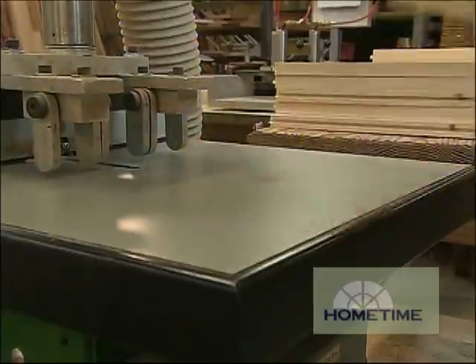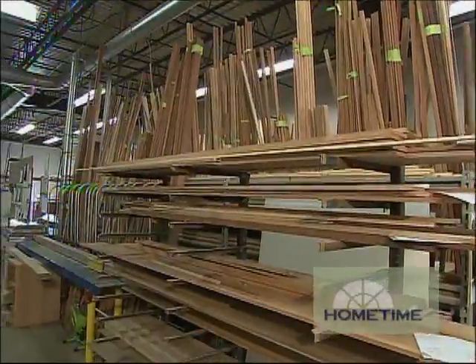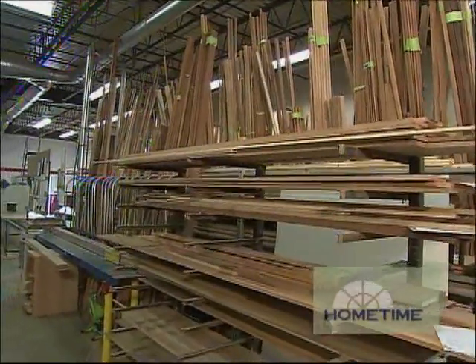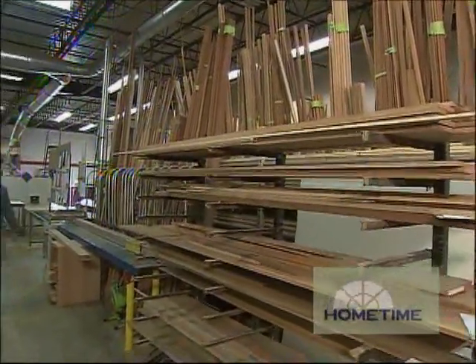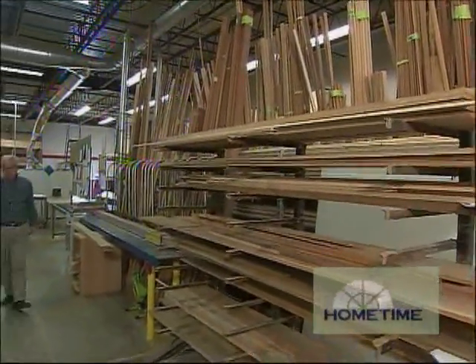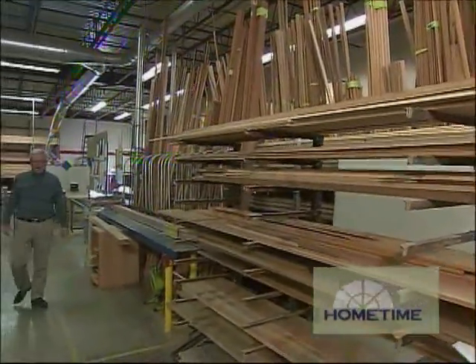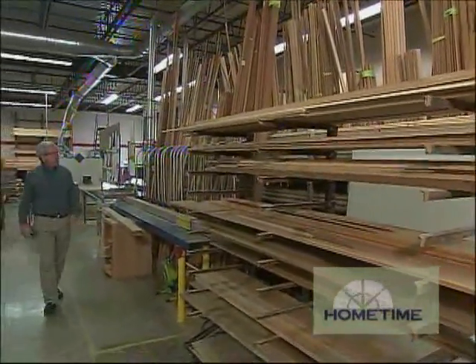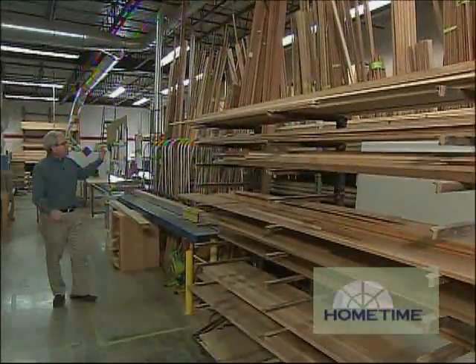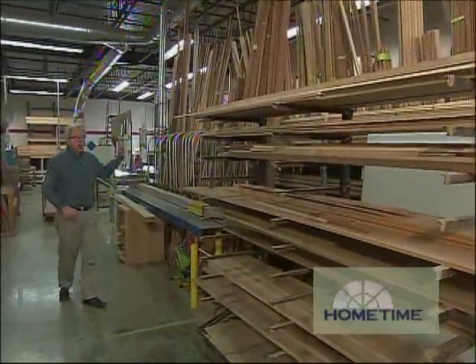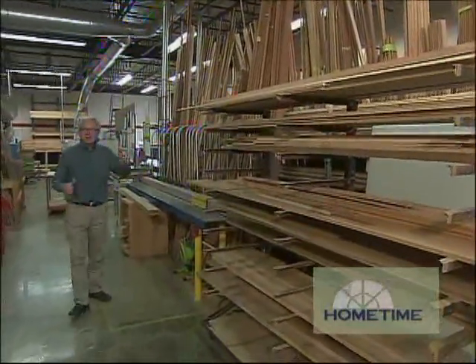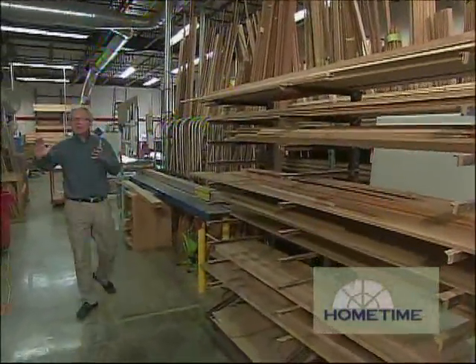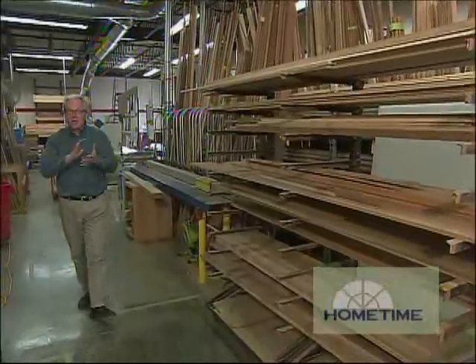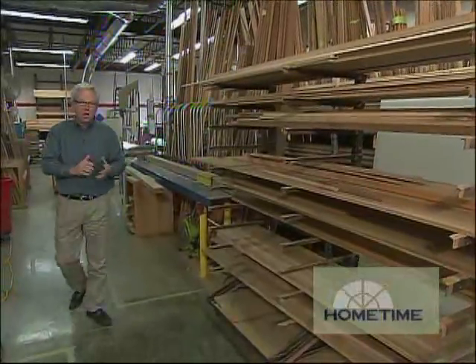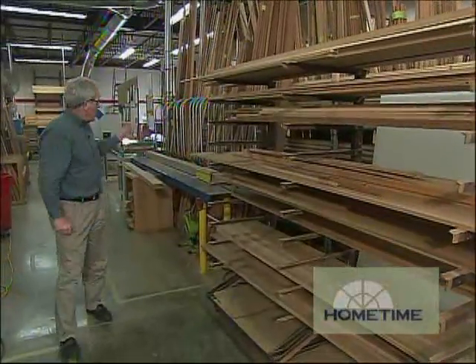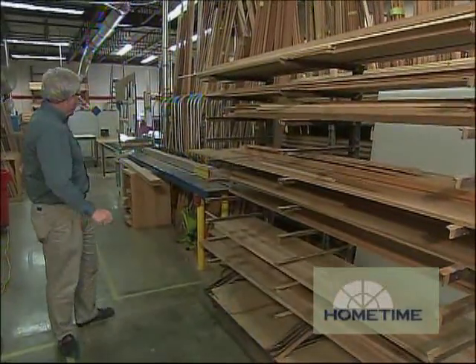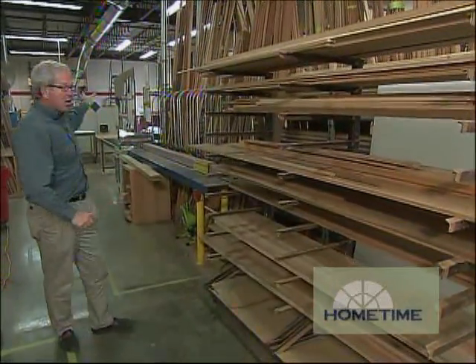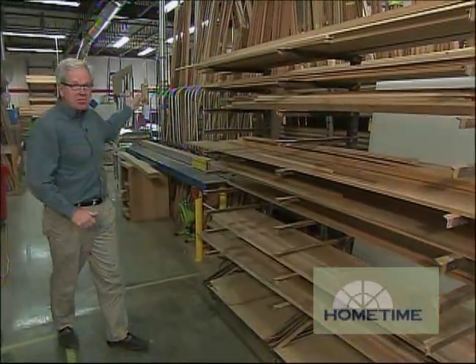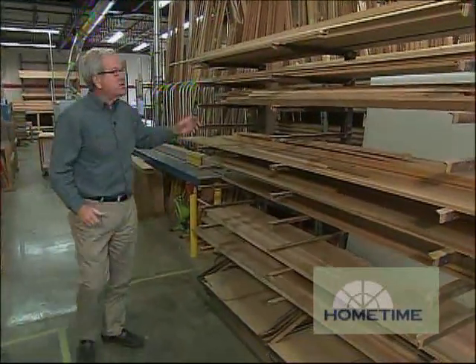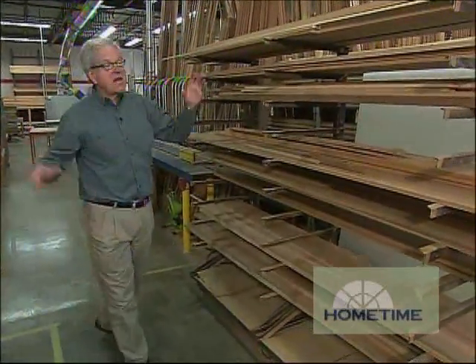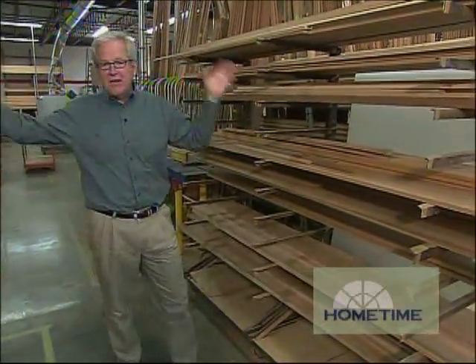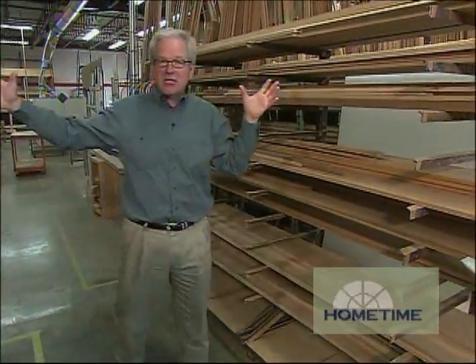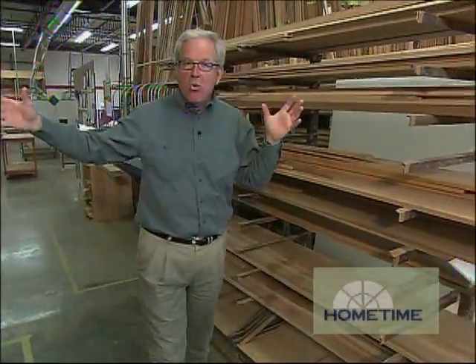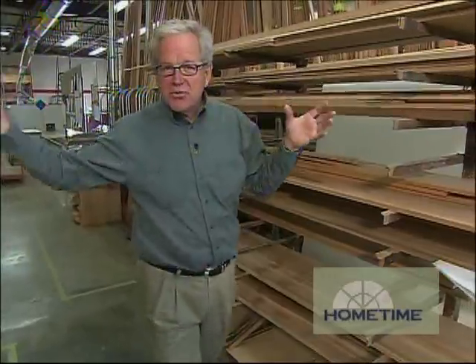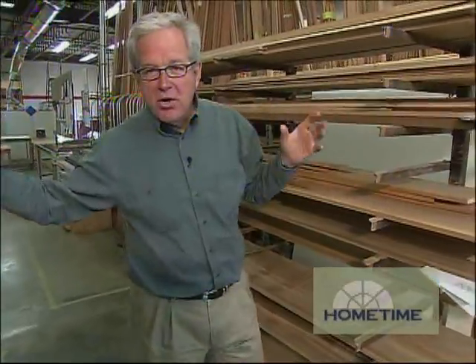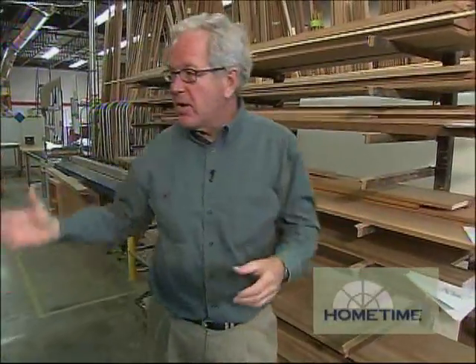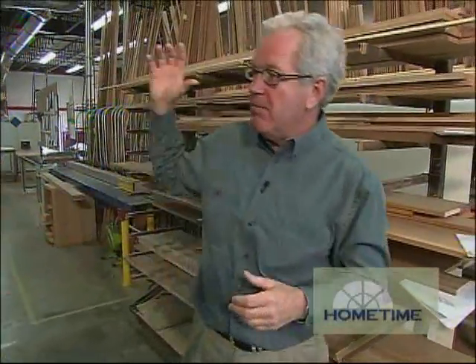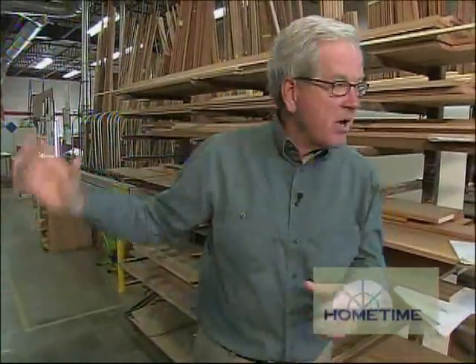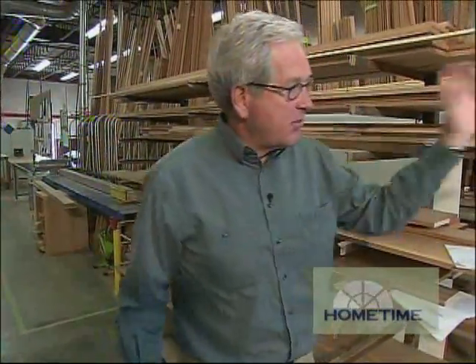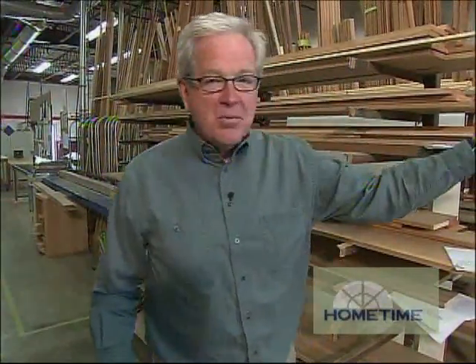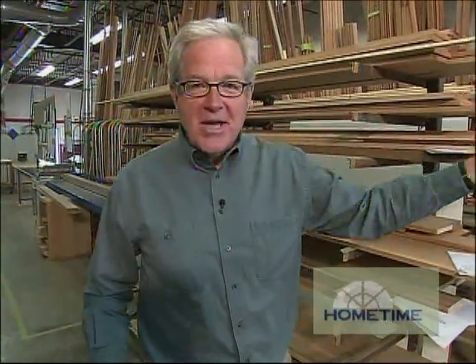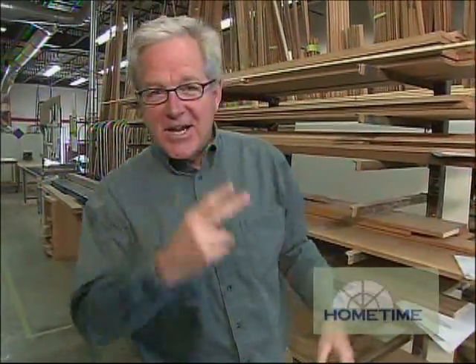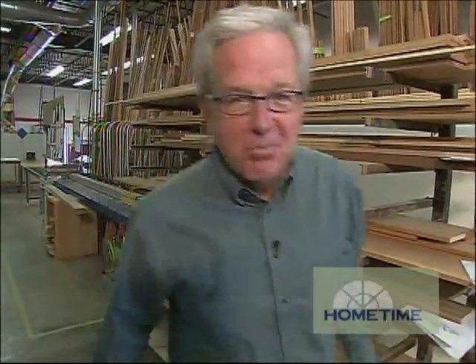We've been looking at the framing side of the door. The same thing happens with all the millwork — the skins that are going to cover the door. All the millwork goes through all the same machines and gets stacked in racks. Once these are all milled up, we combine the millwork with the framing materials and it's on to assembly.